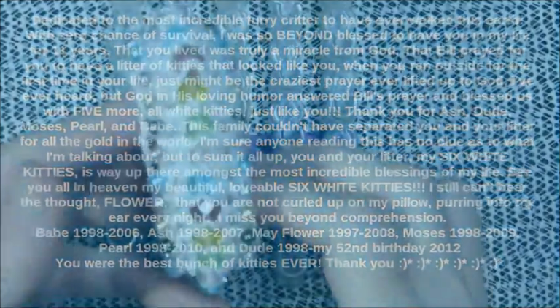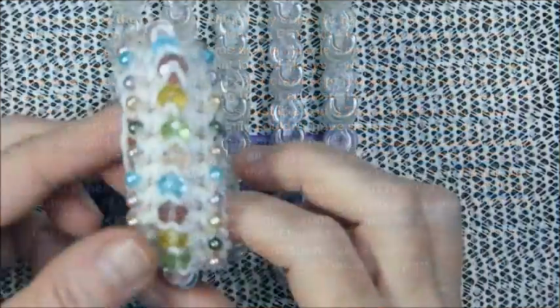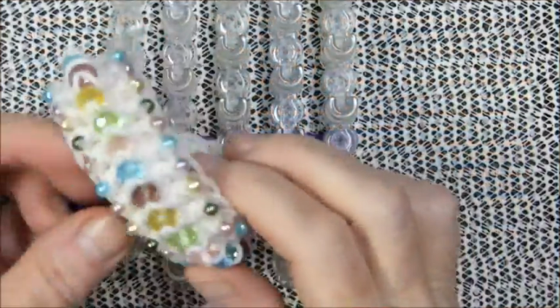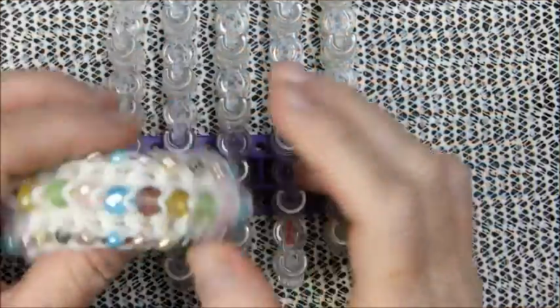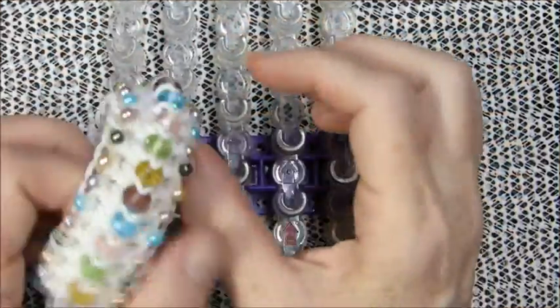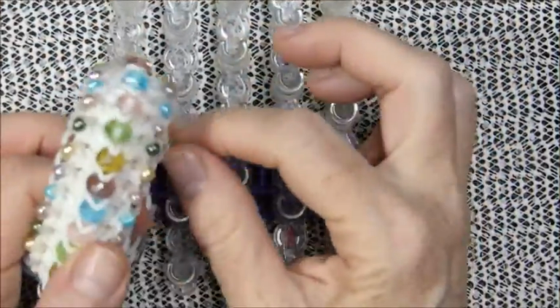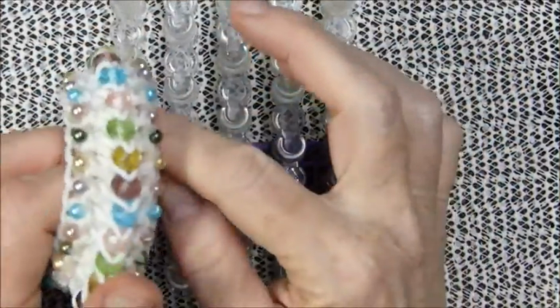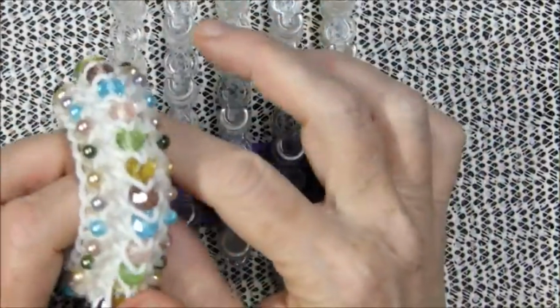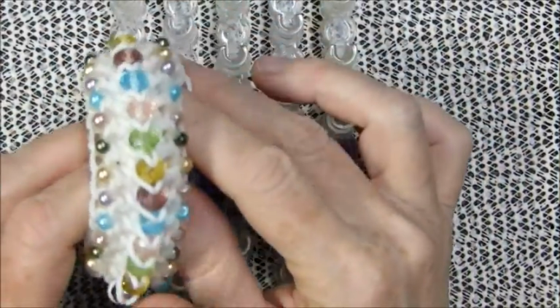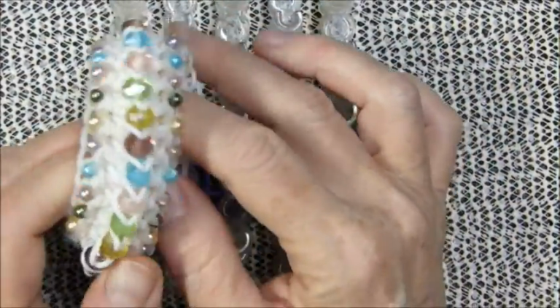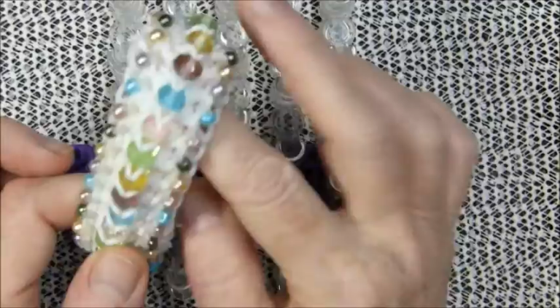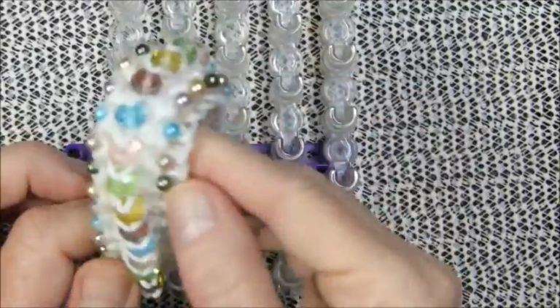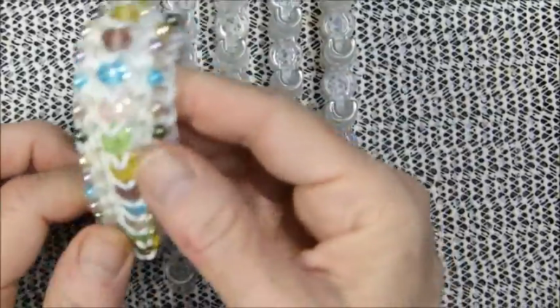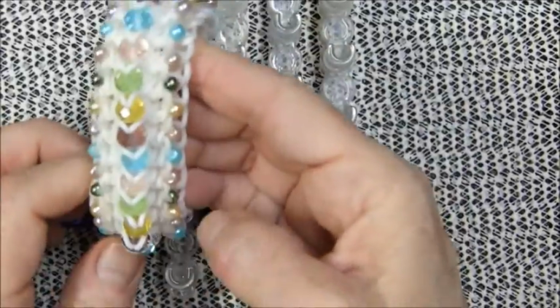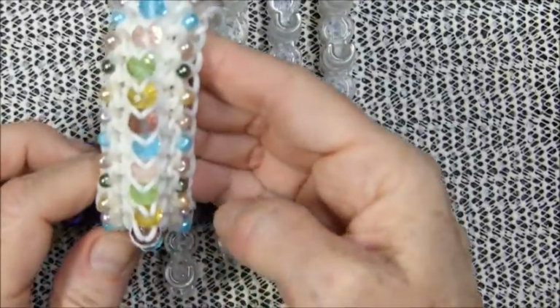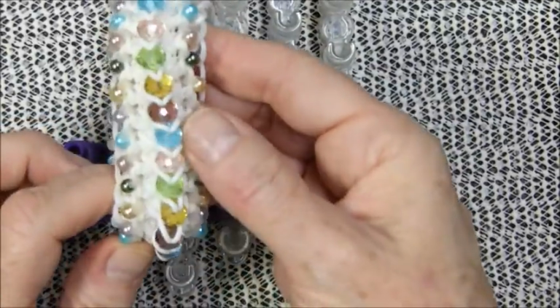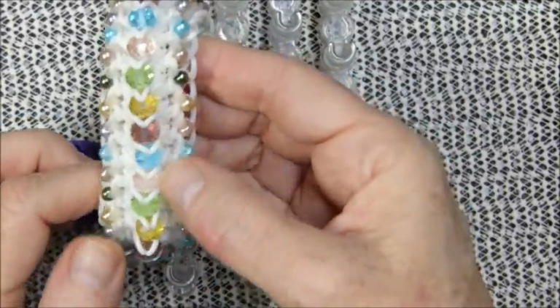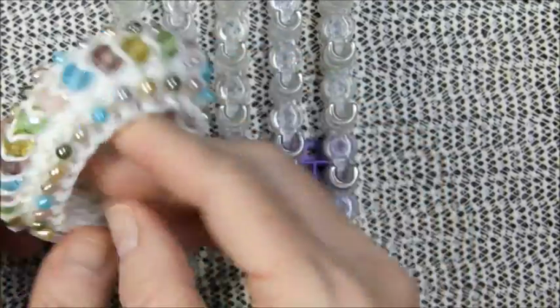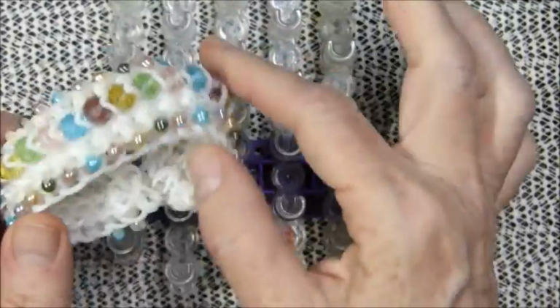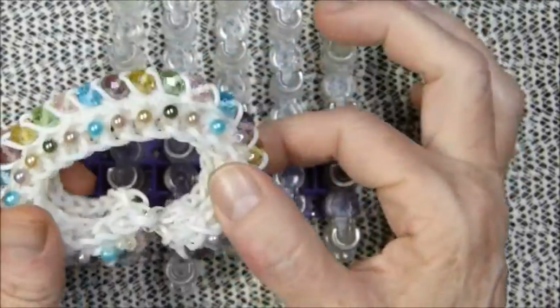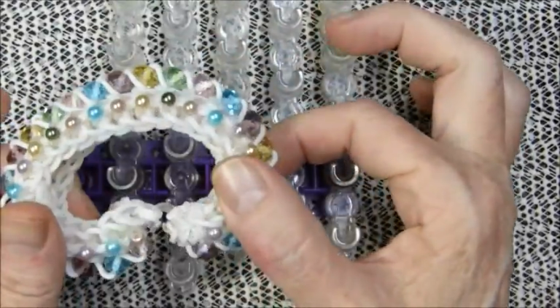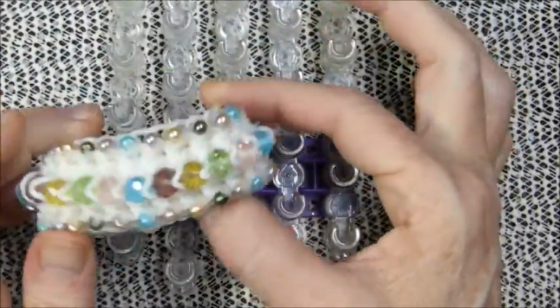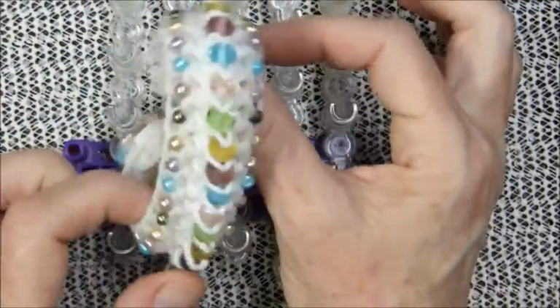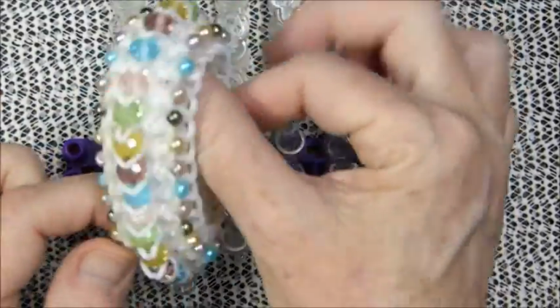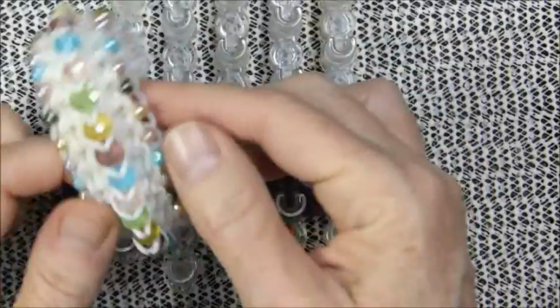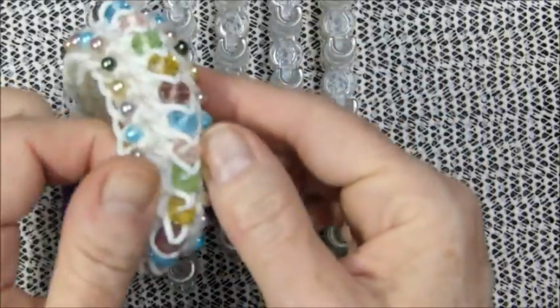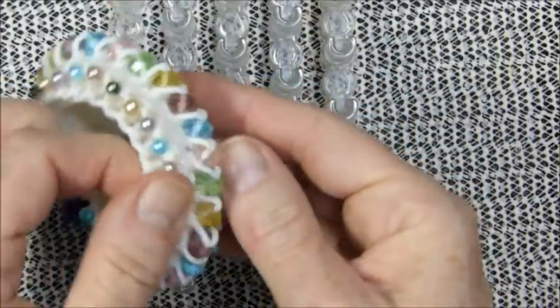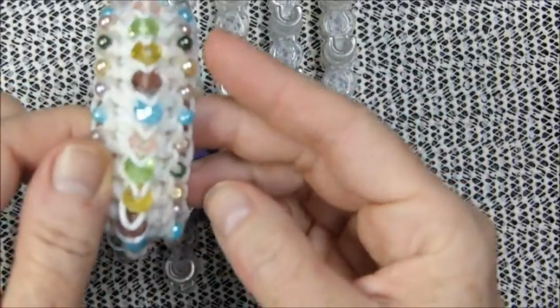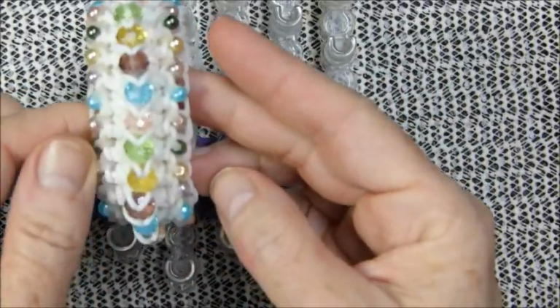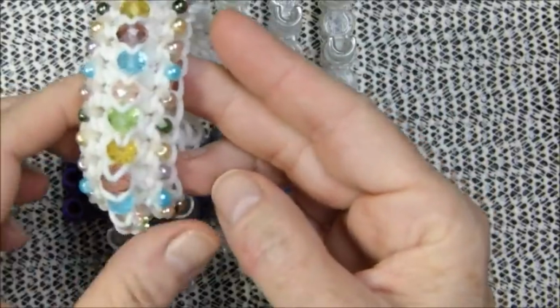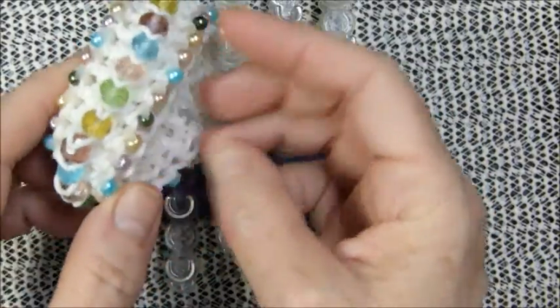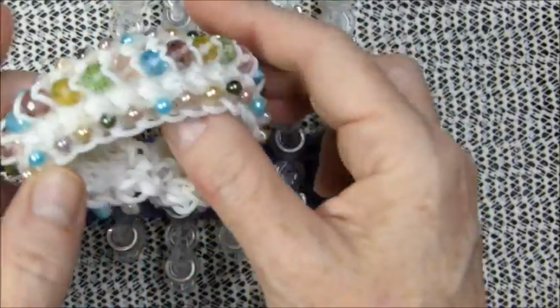Hi everyone, sorry I'm out of breath. Today I am going to show you my tutorial for my beautiful Mayflower design.